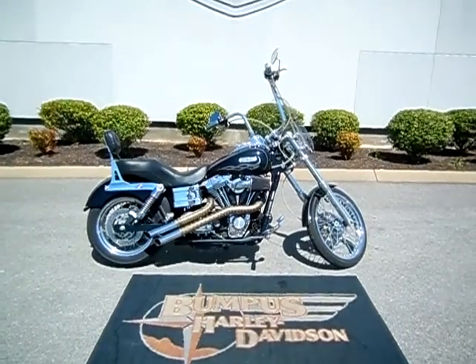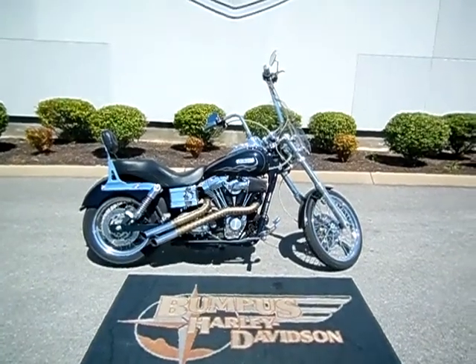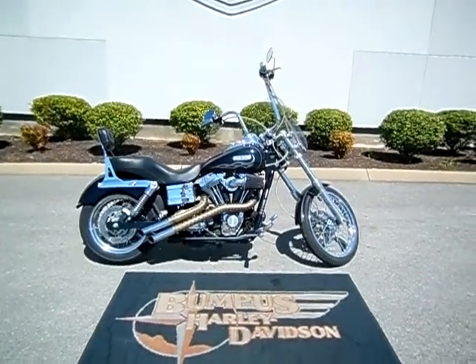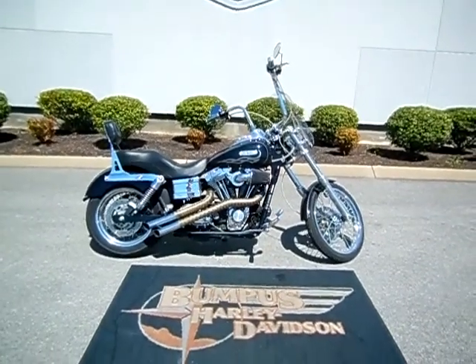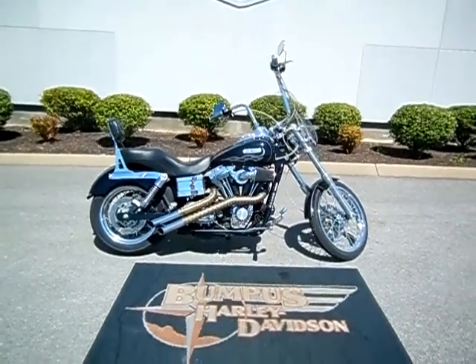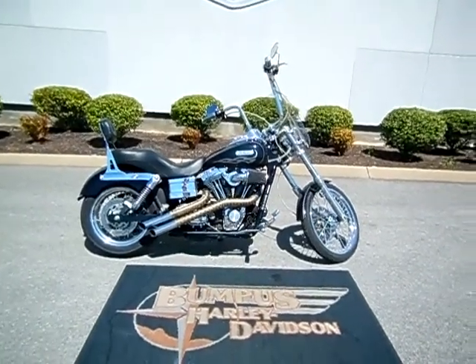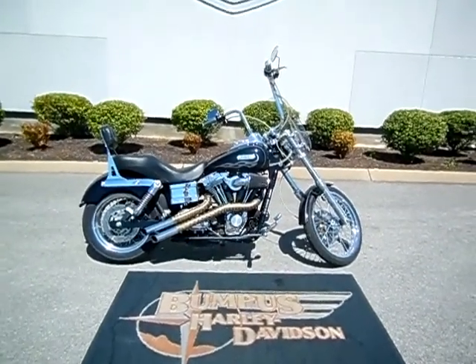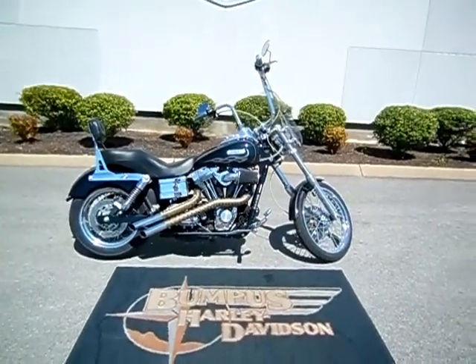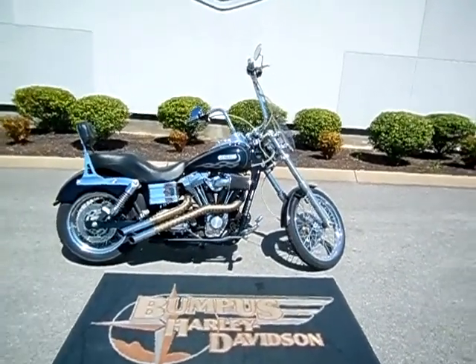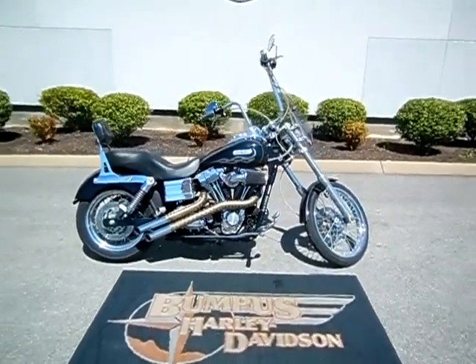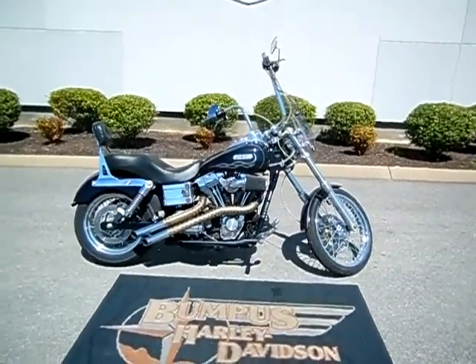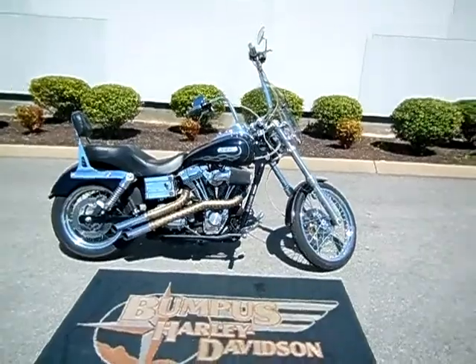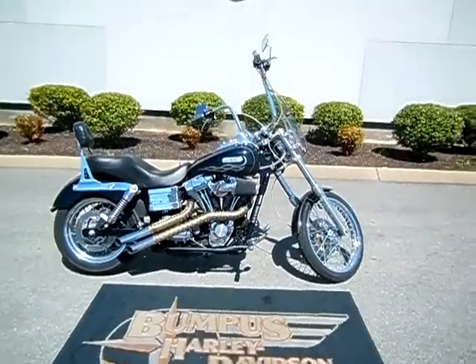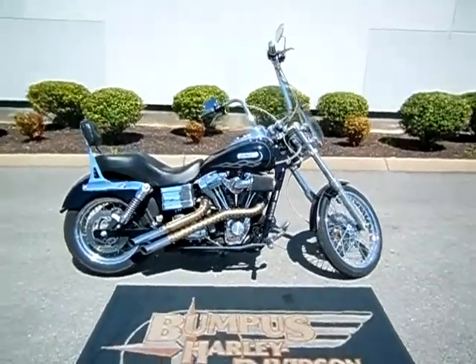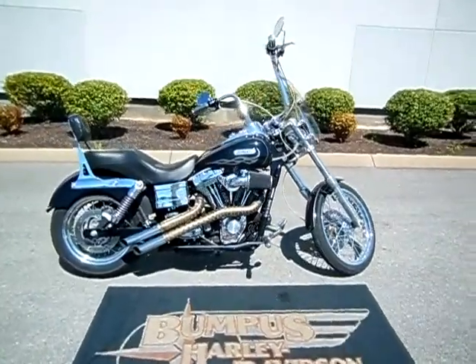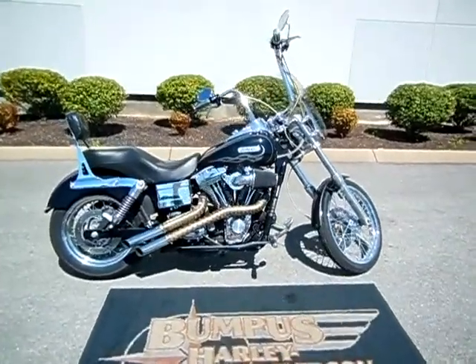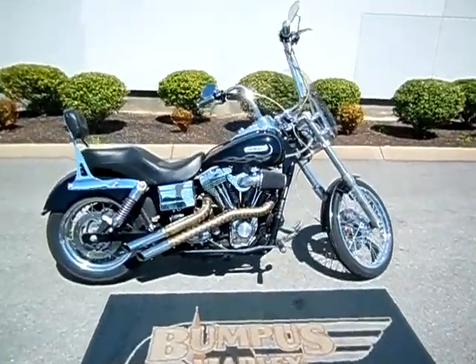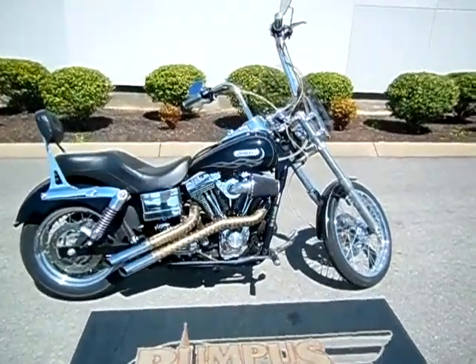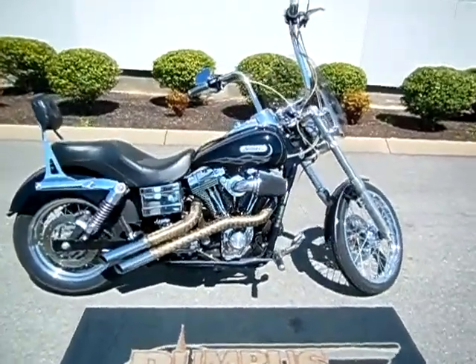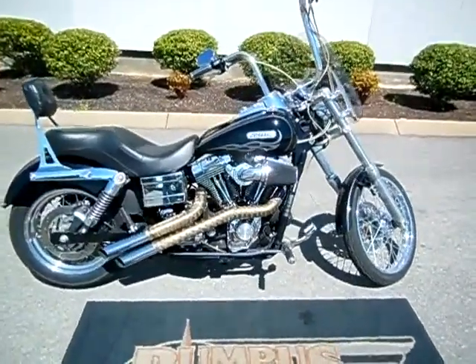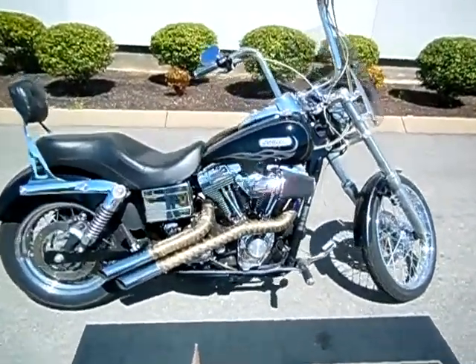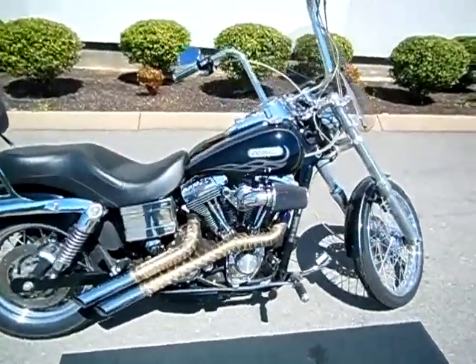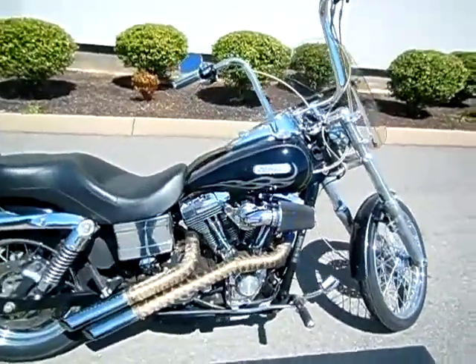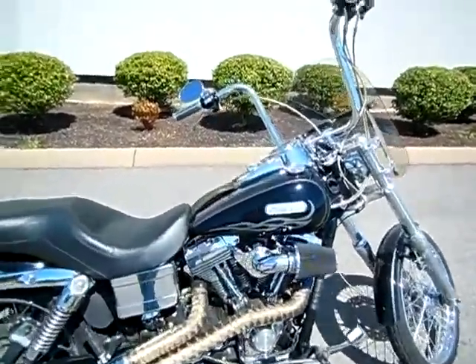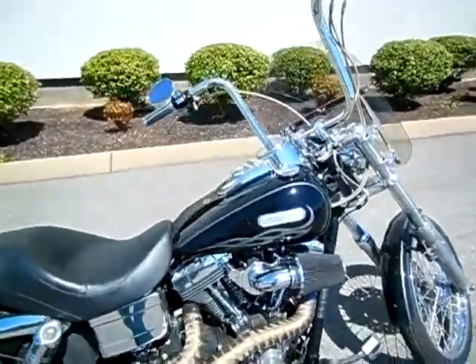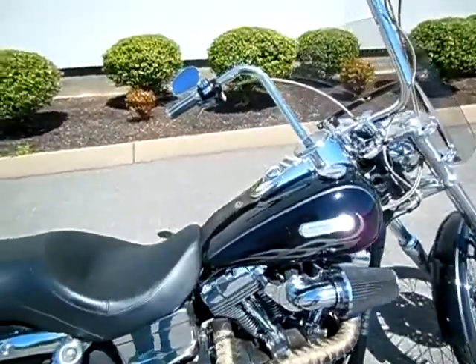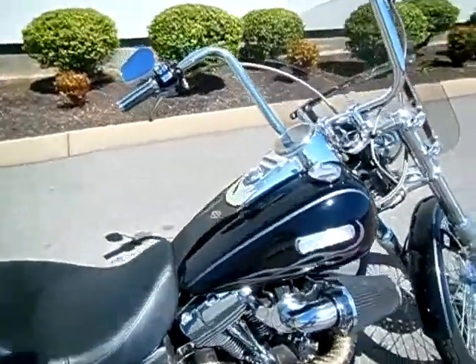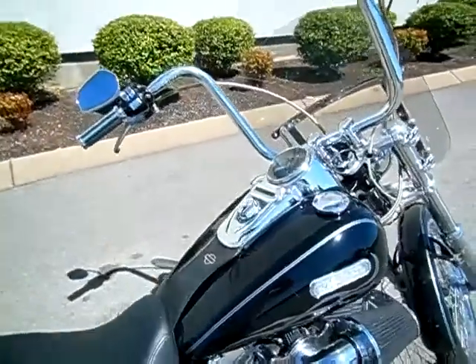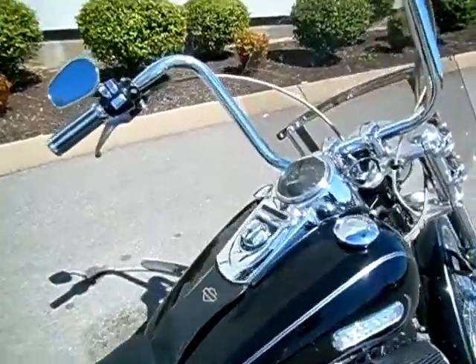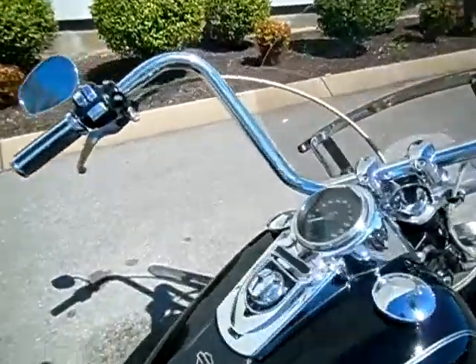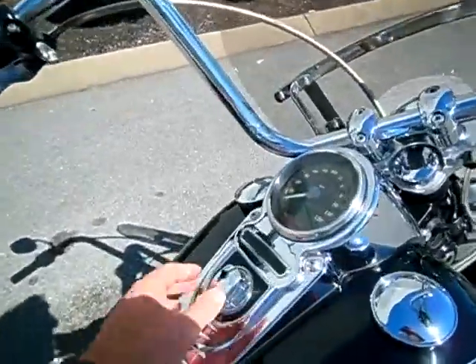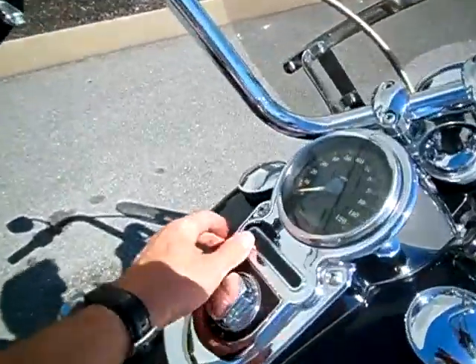Hey everyone, this is Greg, your internet sales guy down at the Murfreesboro location of Bumpus' fine family of dealerships. What we have here is a 2006 Vivid Black Fuel Injected Wide Glide.